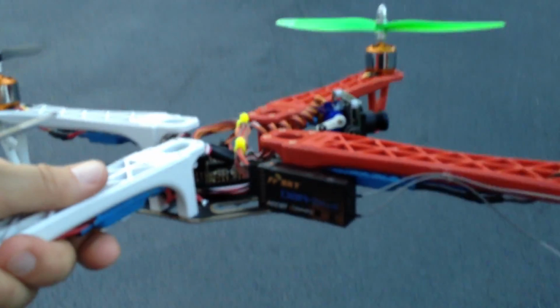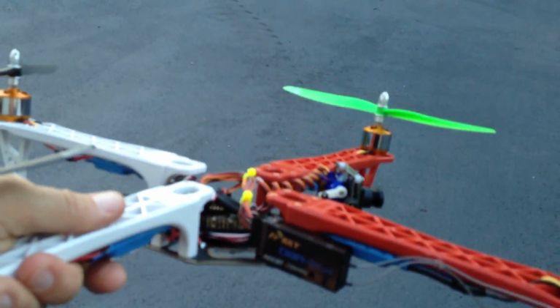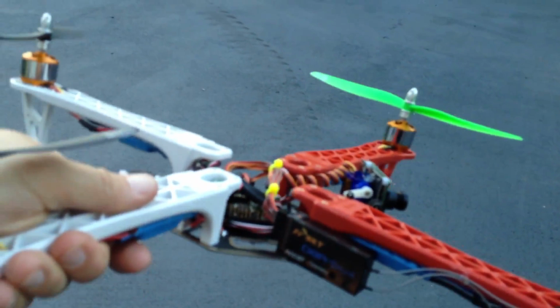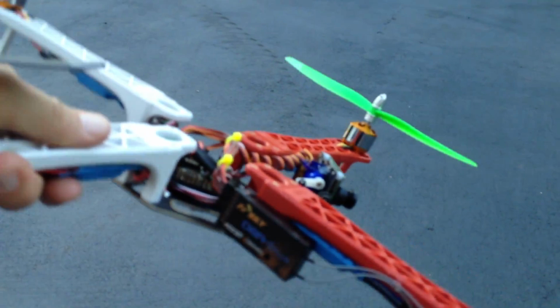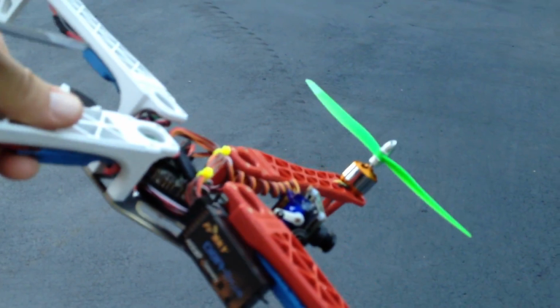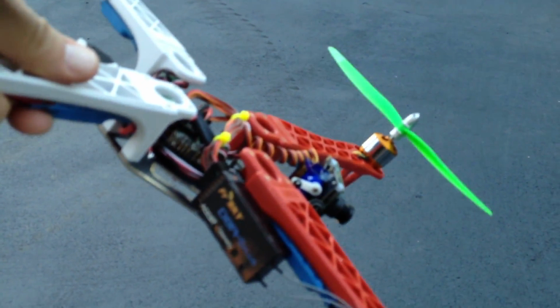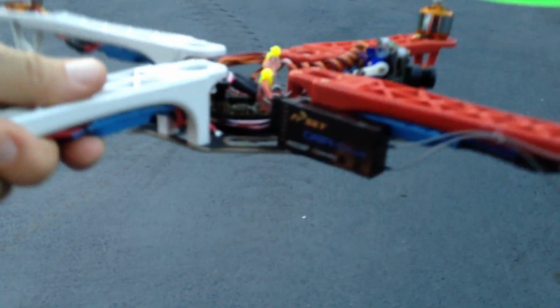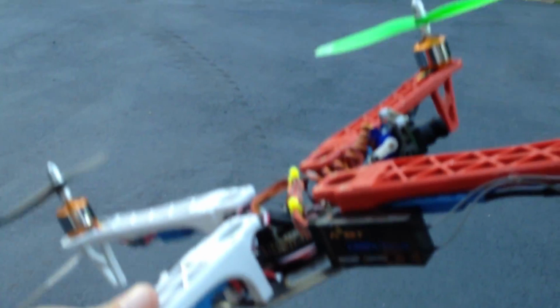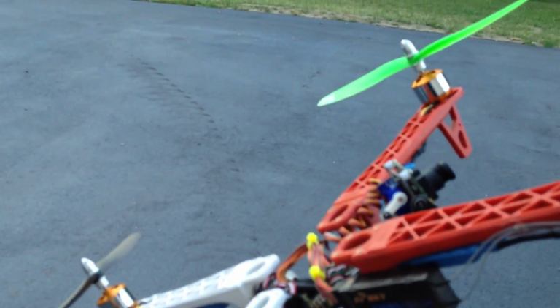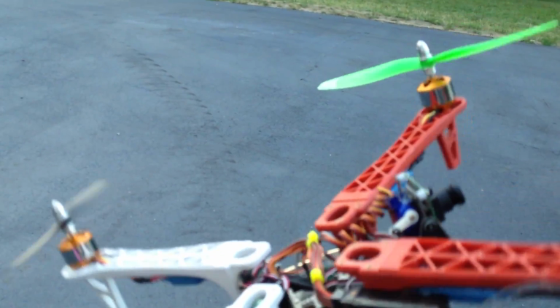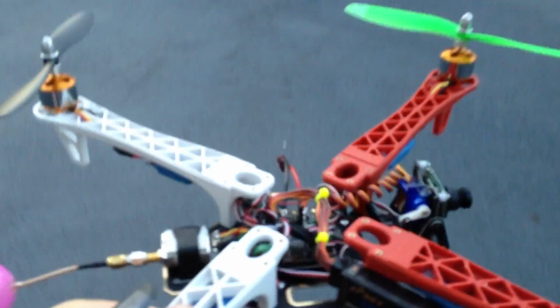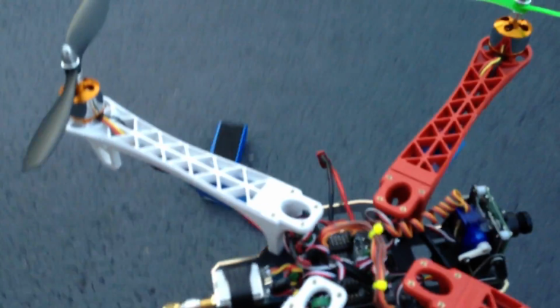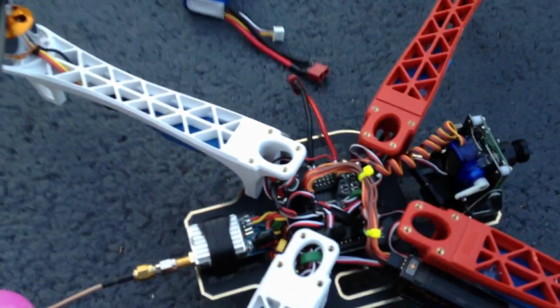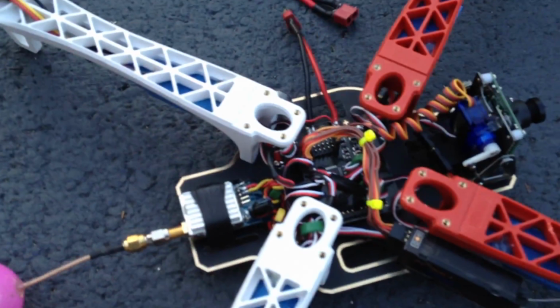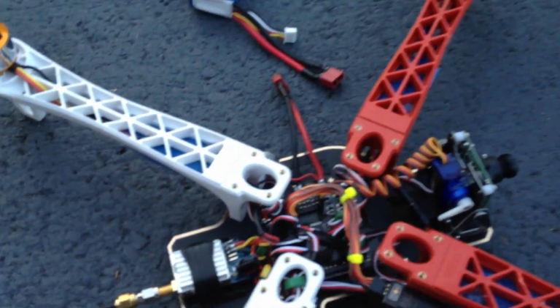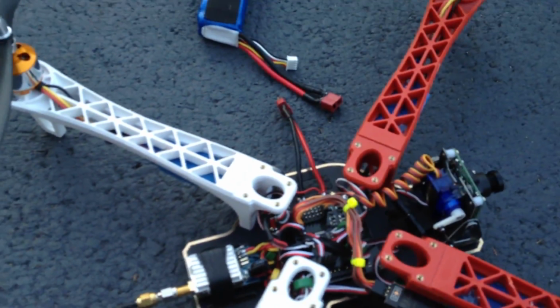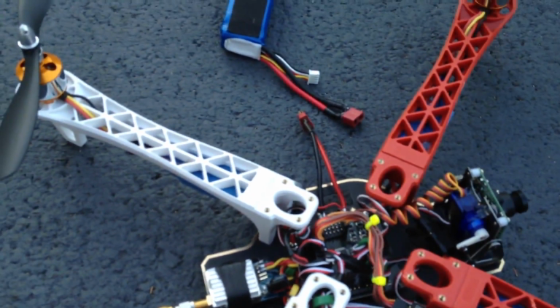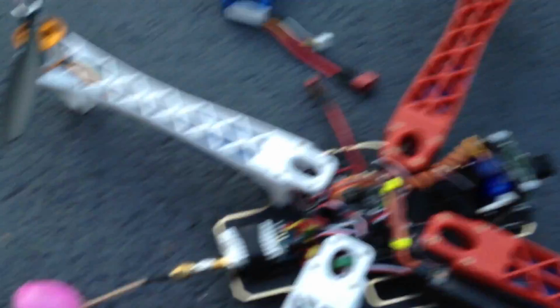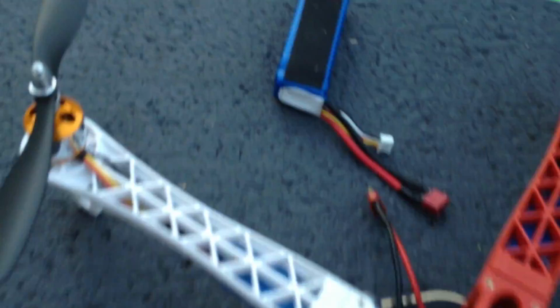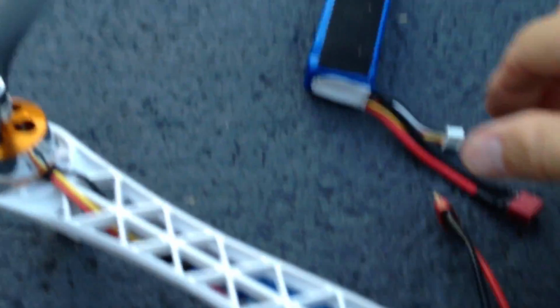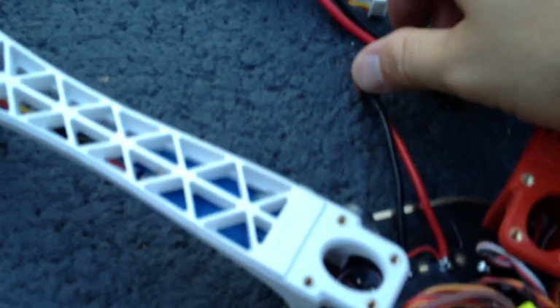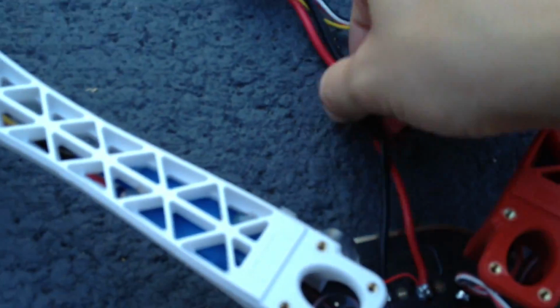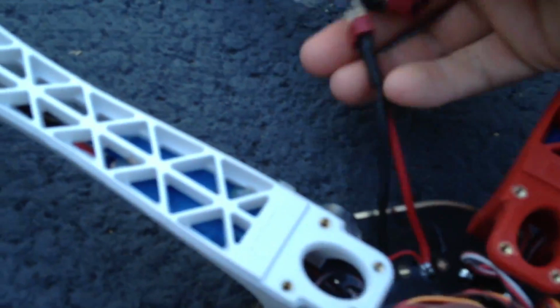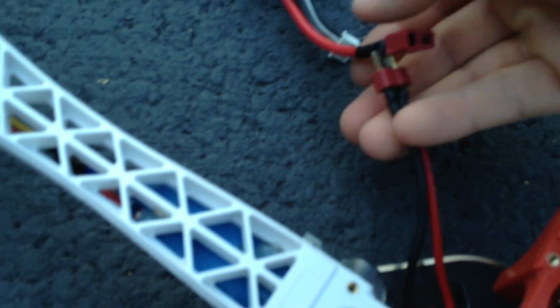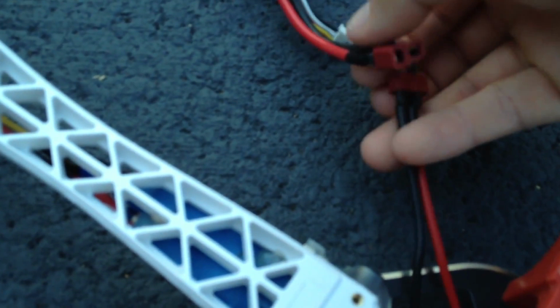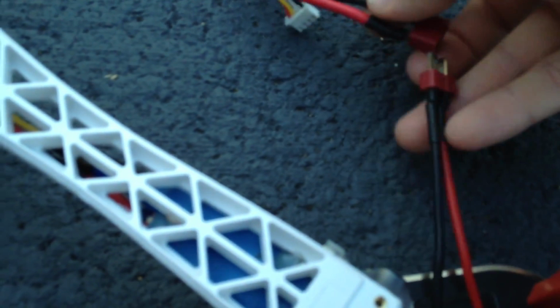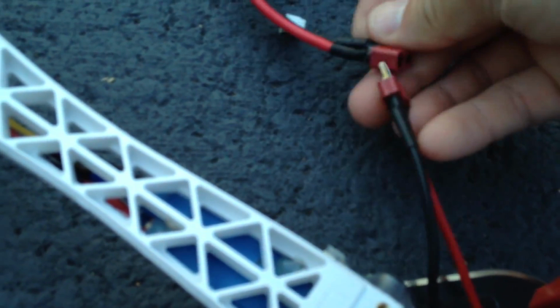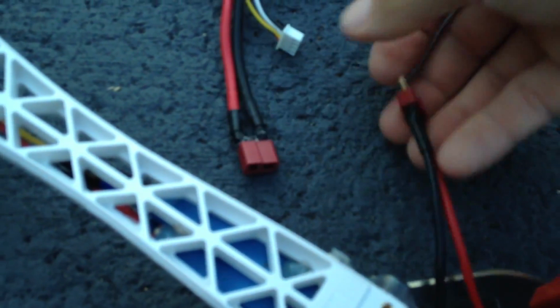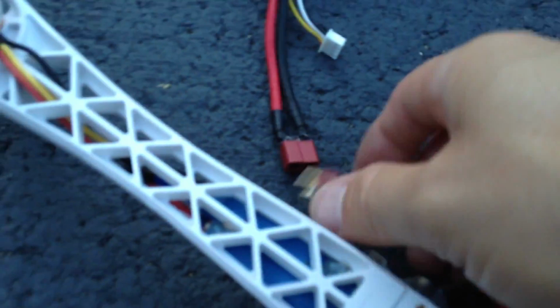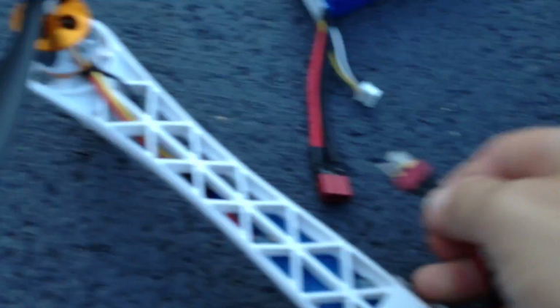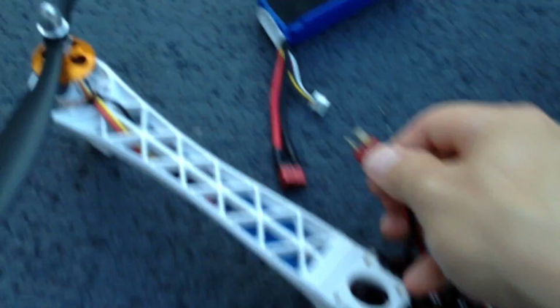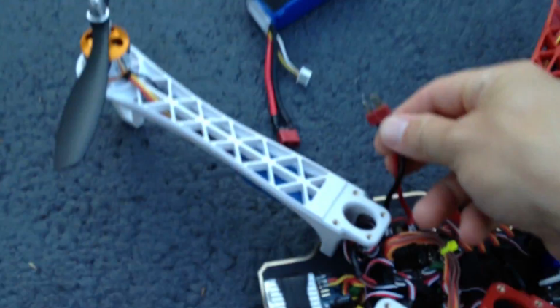When it flies and you tilt, it'll tilt up and down. I'll show you that real quick here. Let me plug it in — I can't do this one-handed.